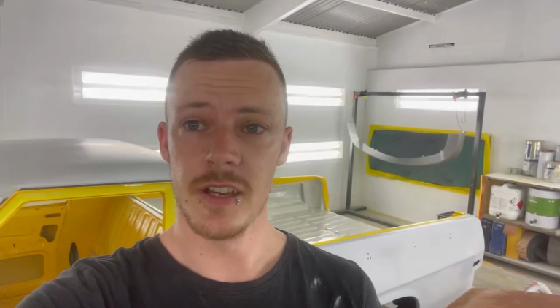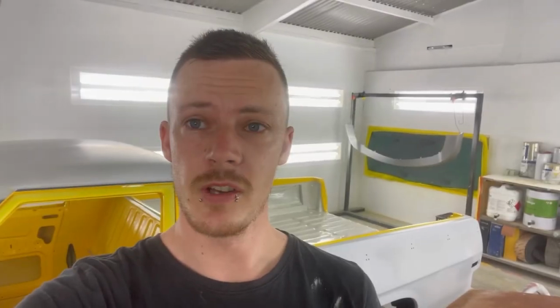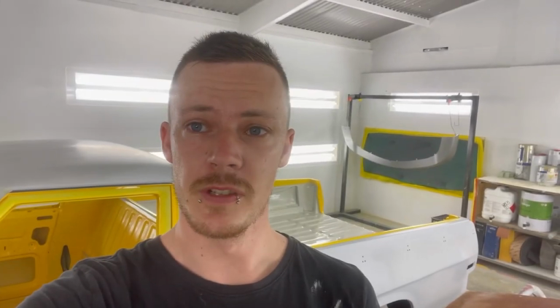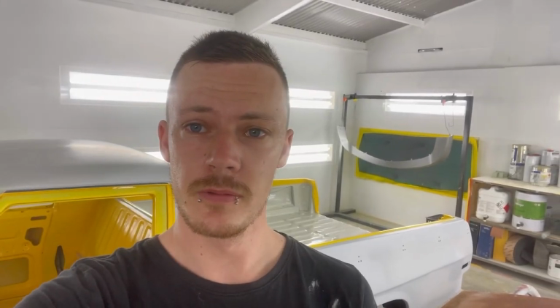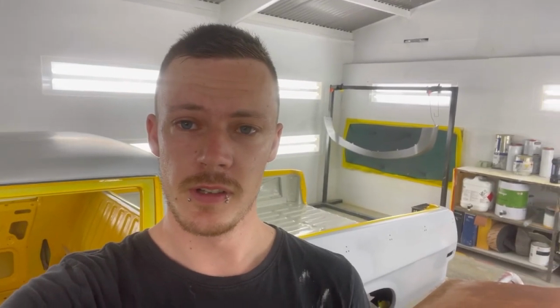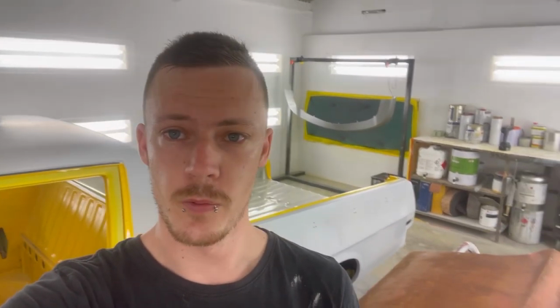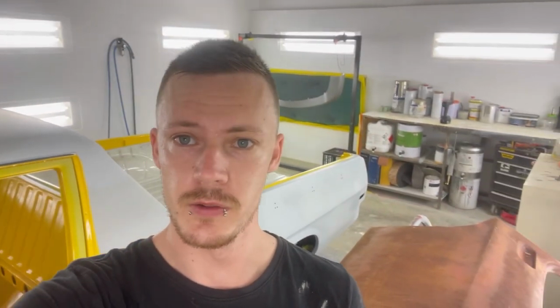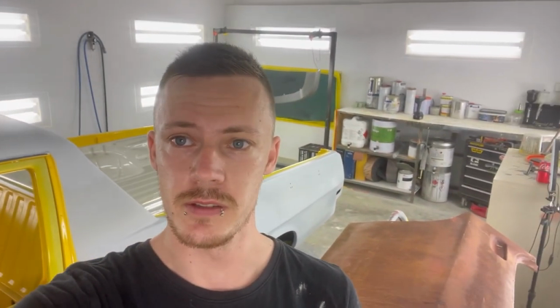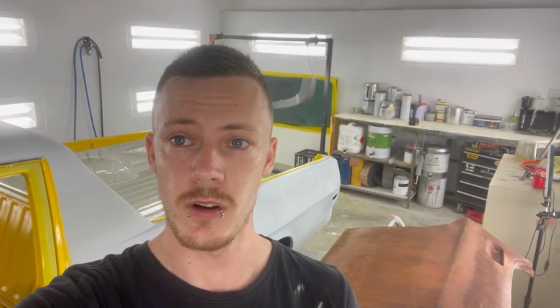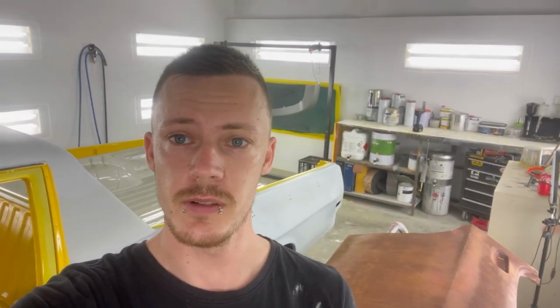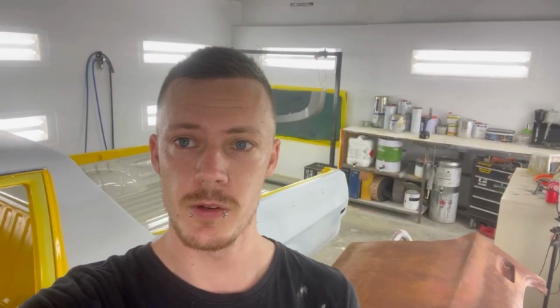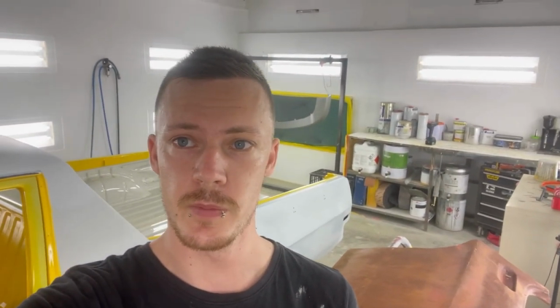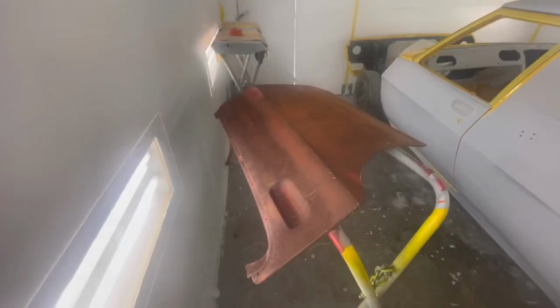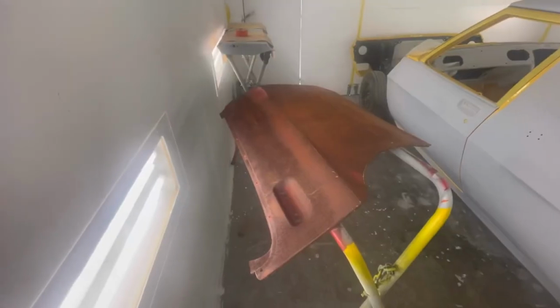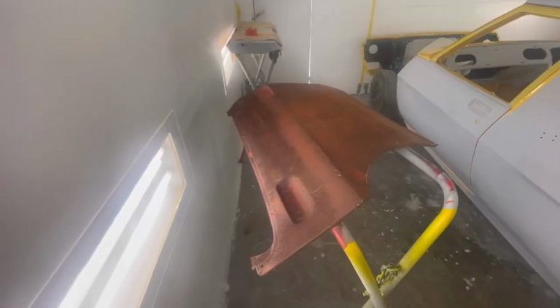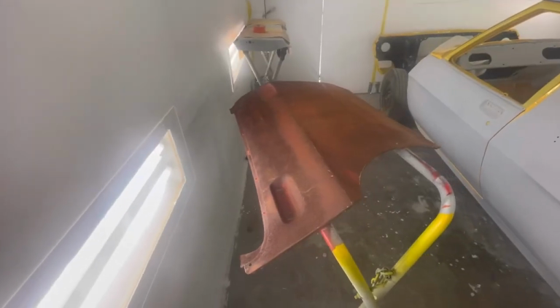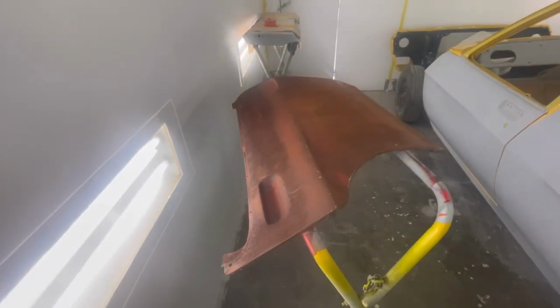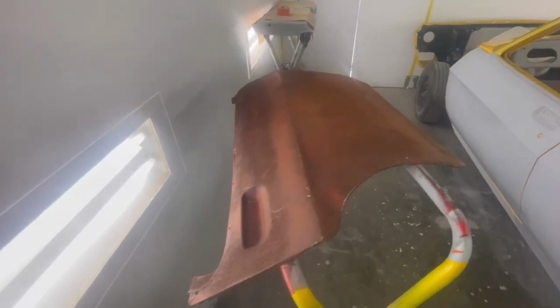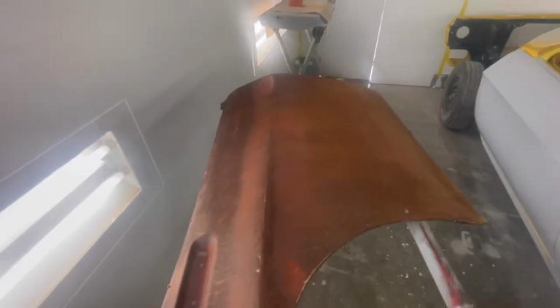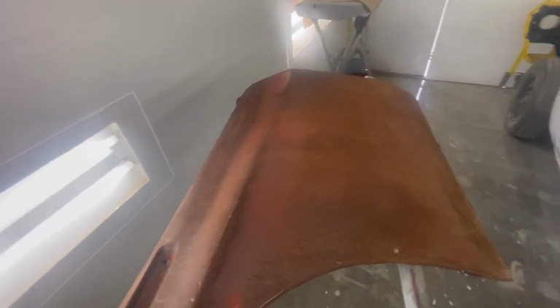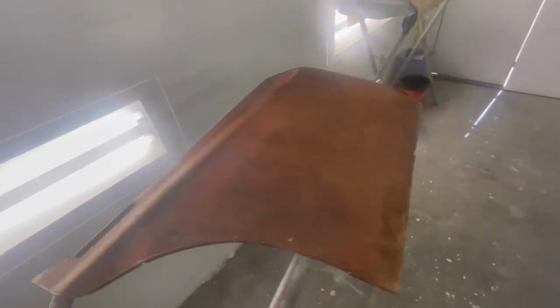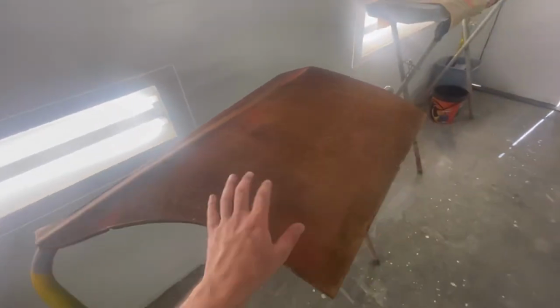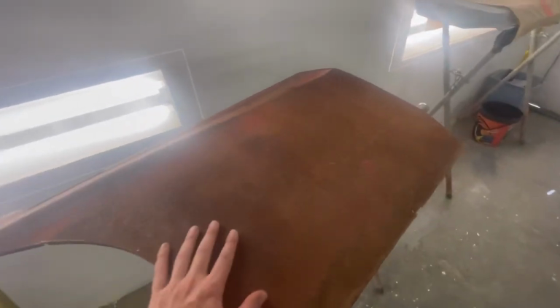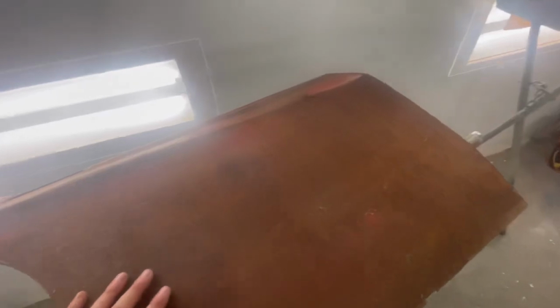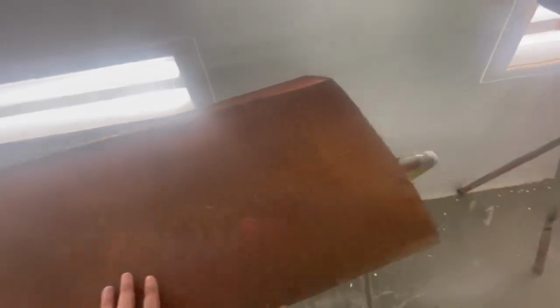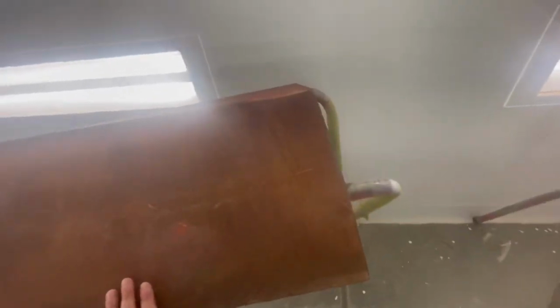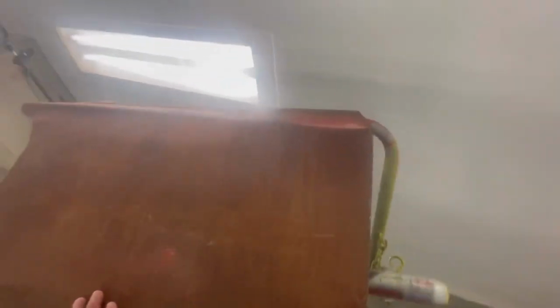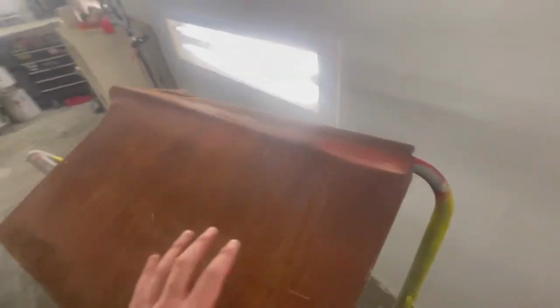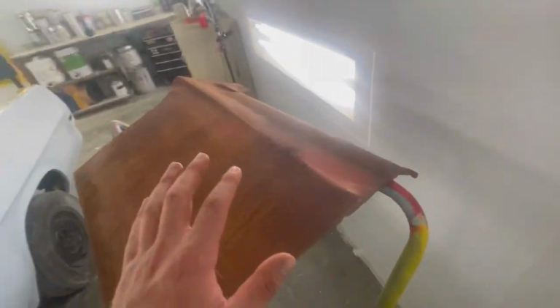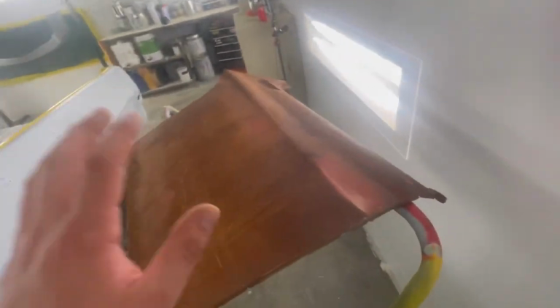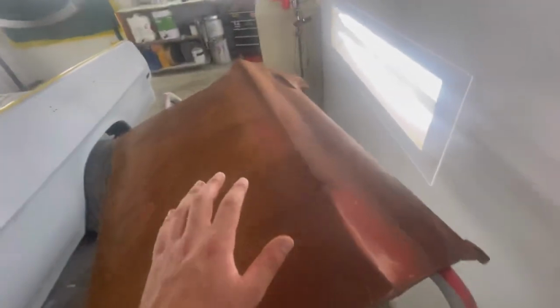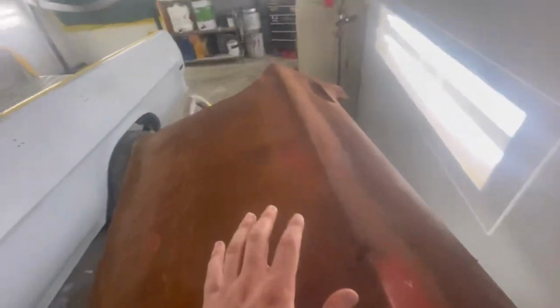Hey guys, welcome to the channel. Today we're going to be working on the door skin. You might remember this one from a few weeks ago — this is the one that we unpicked together.